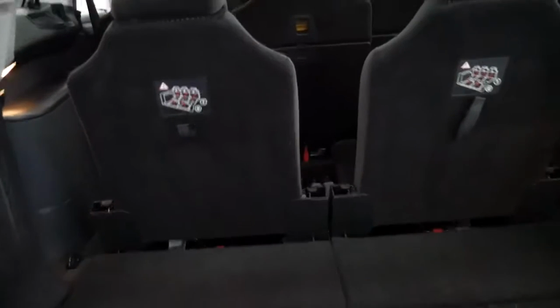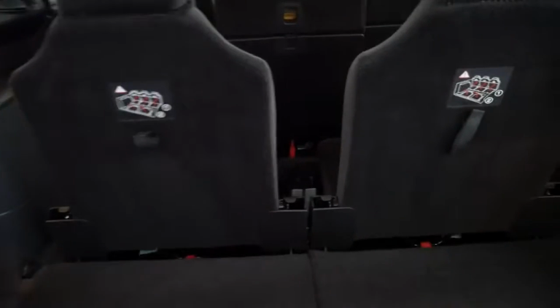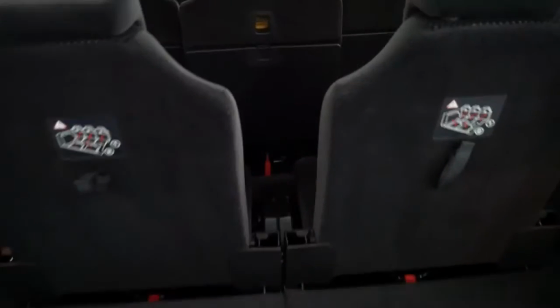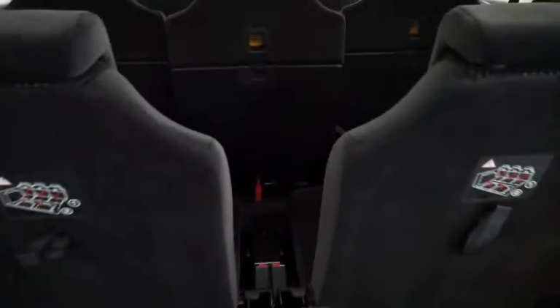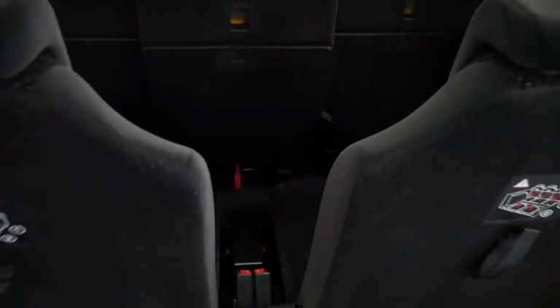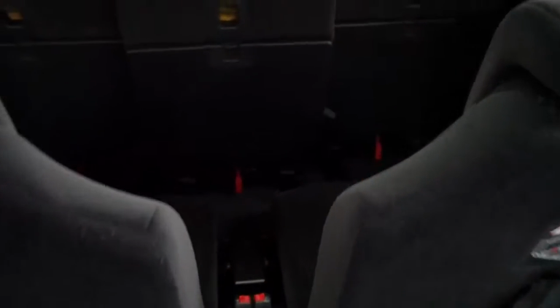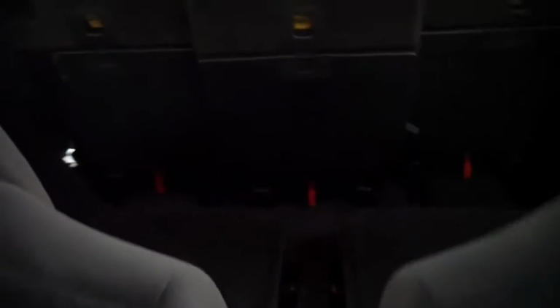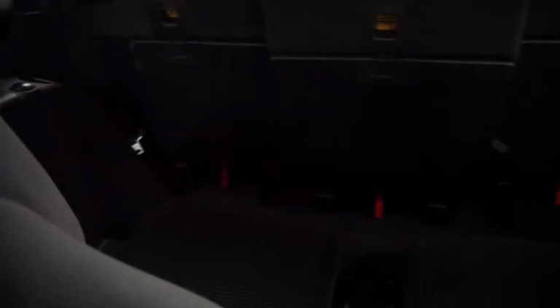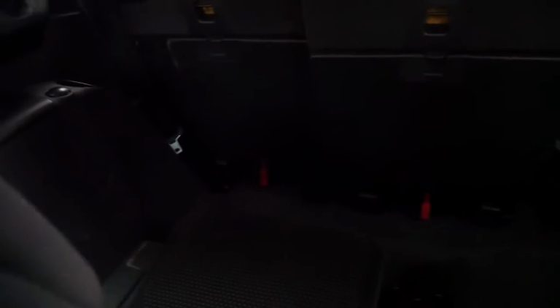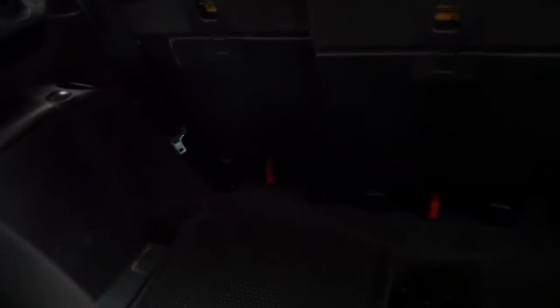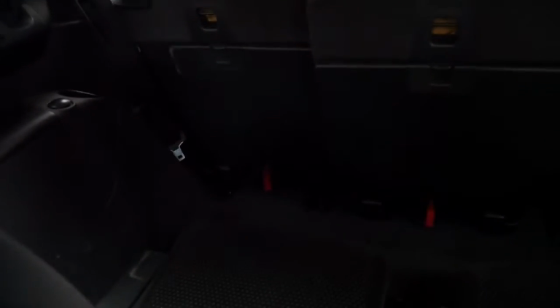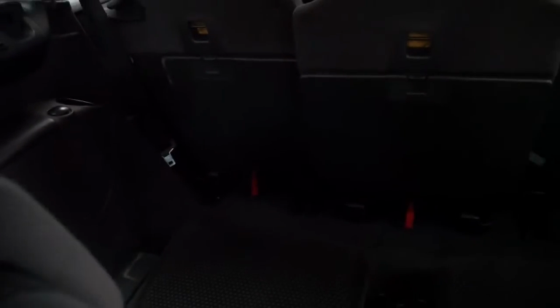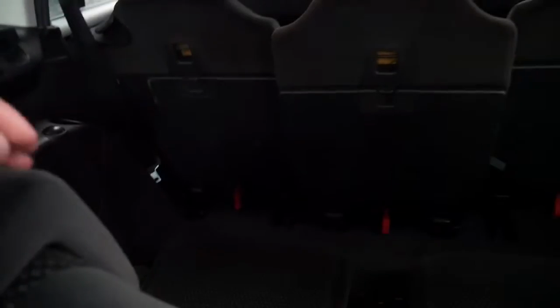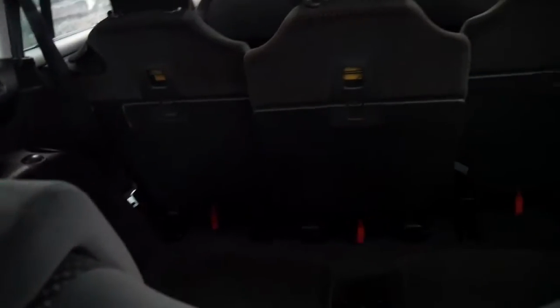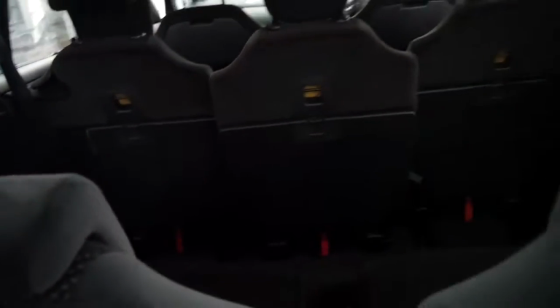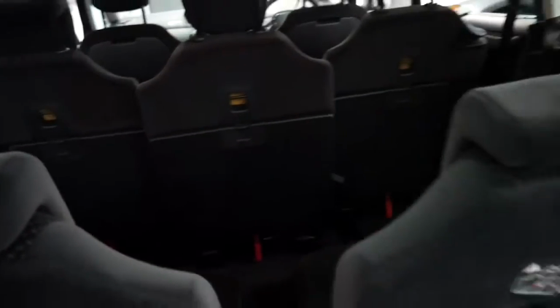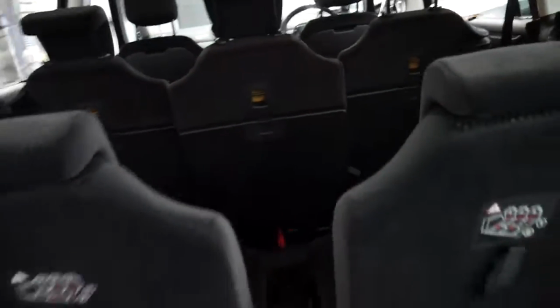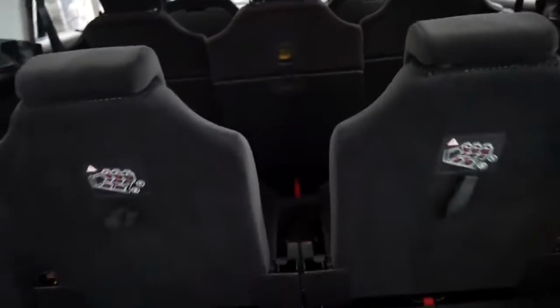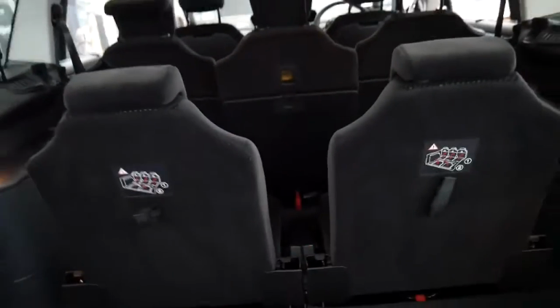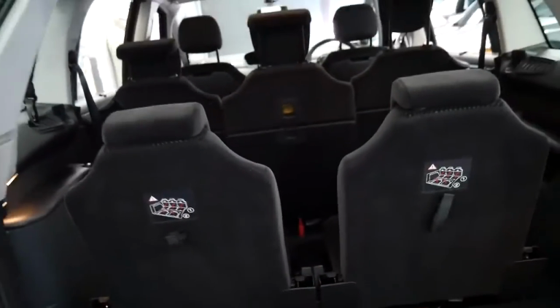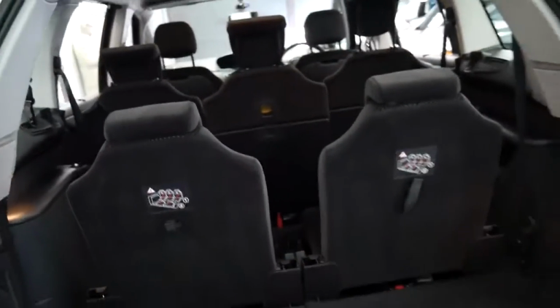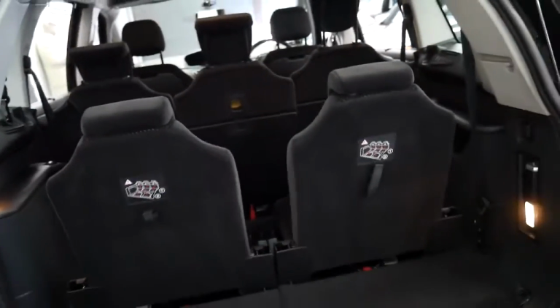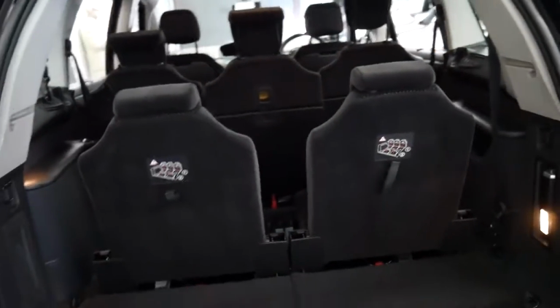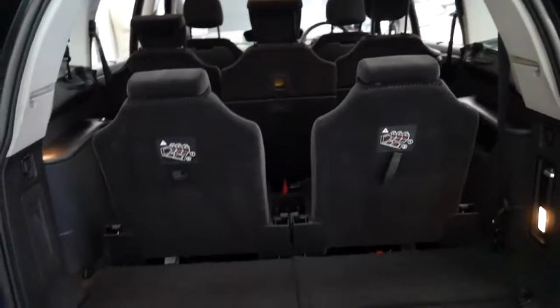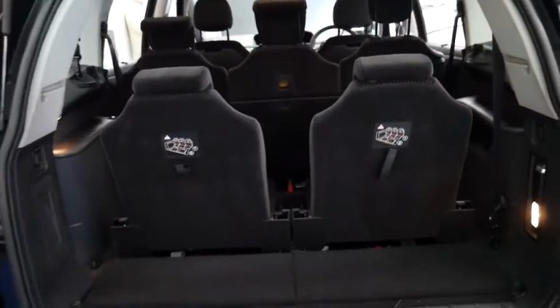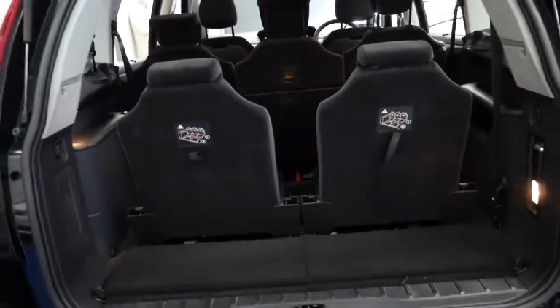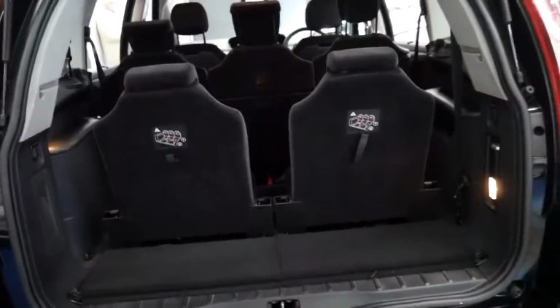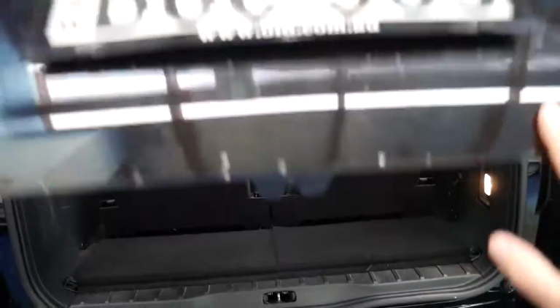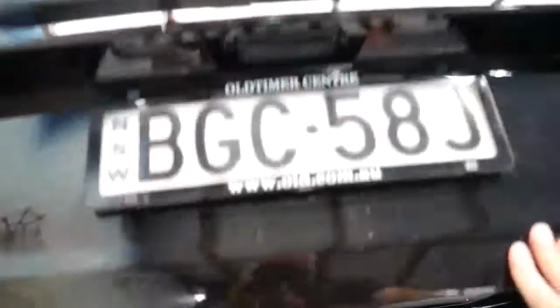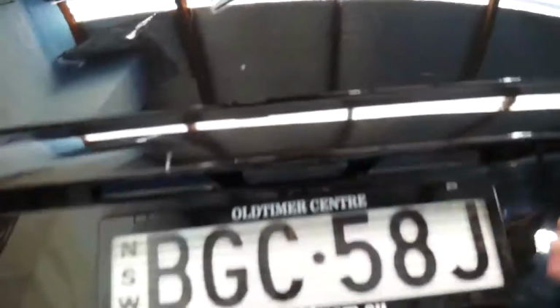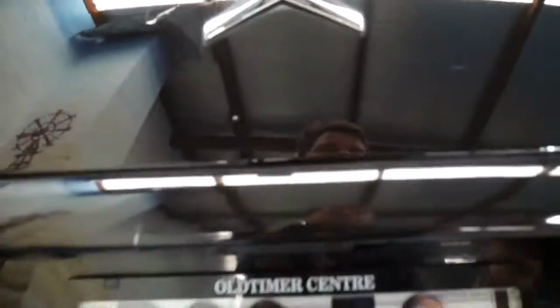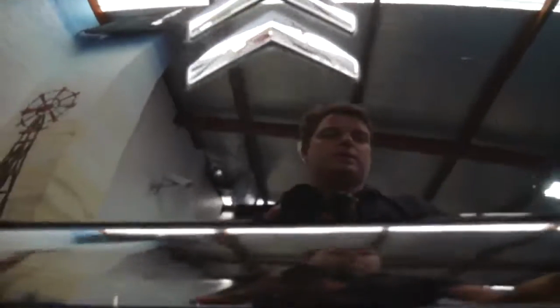The two back seats are very comfortable. It's a bit dark in the video here, but they're quite comfortable. You can even sit adults in the back, which is fantastic.